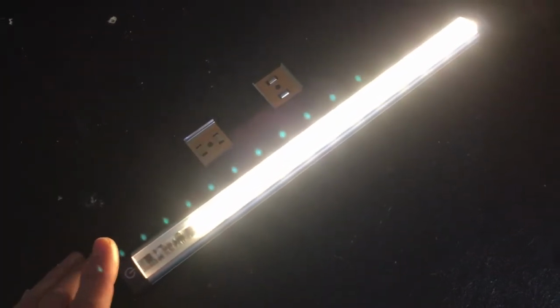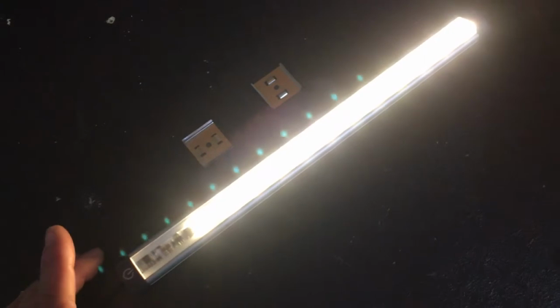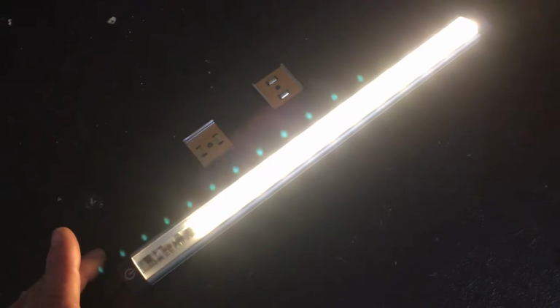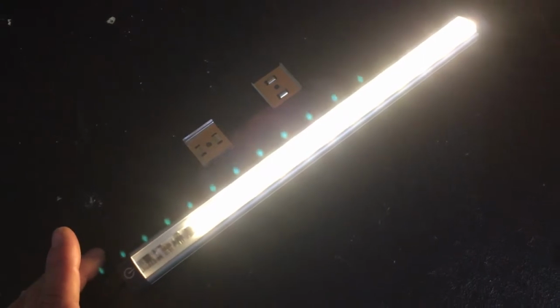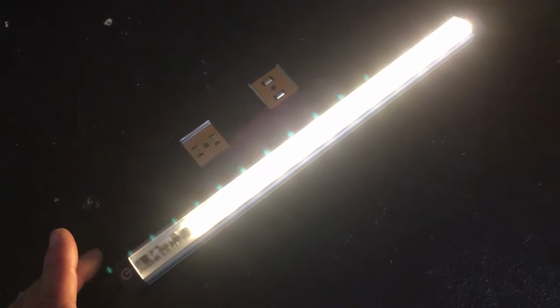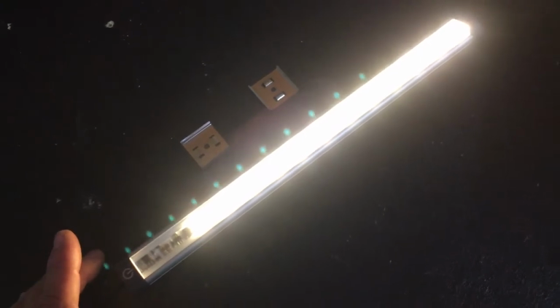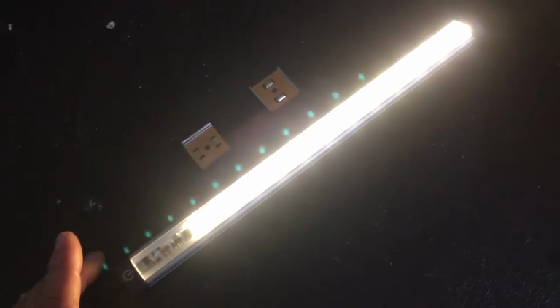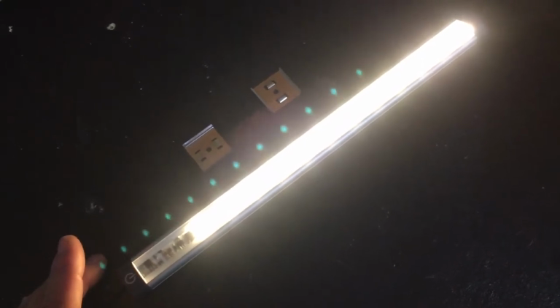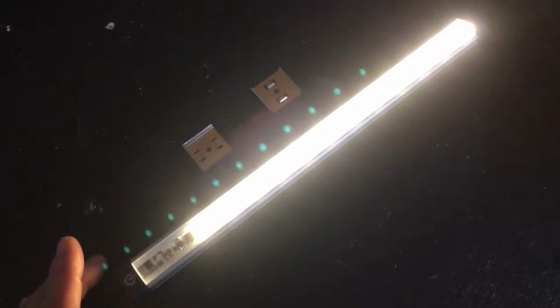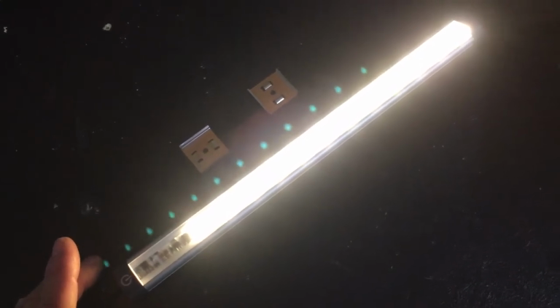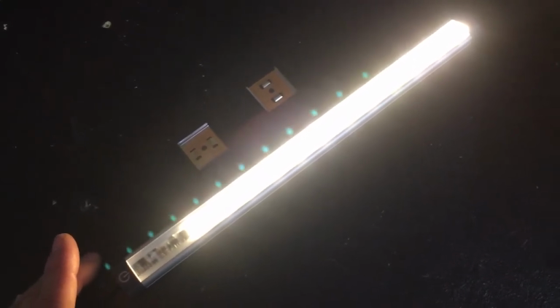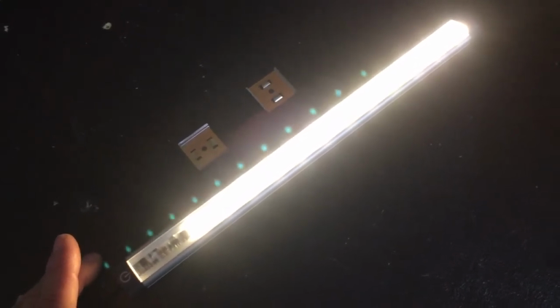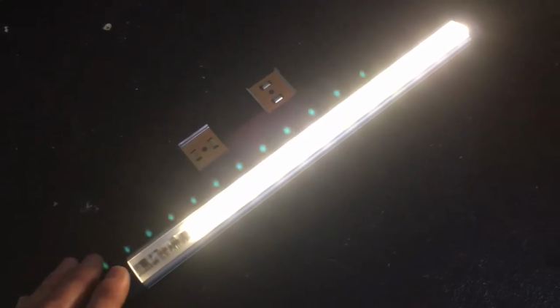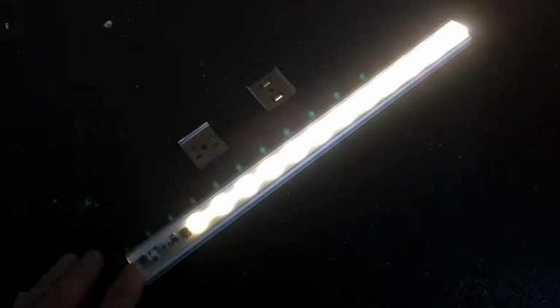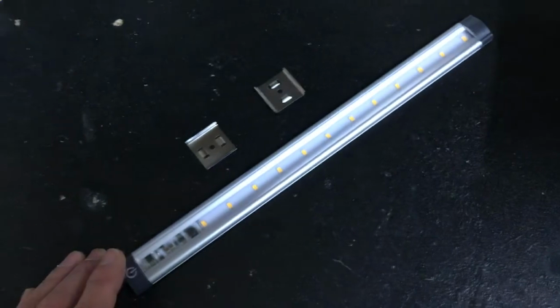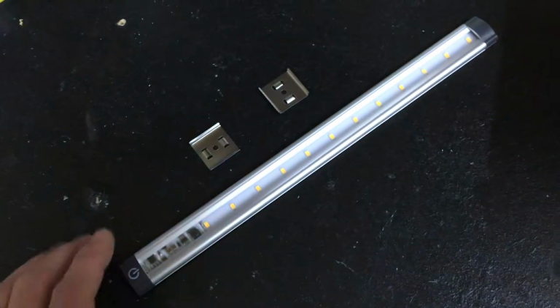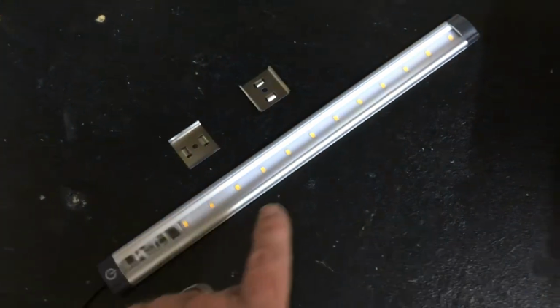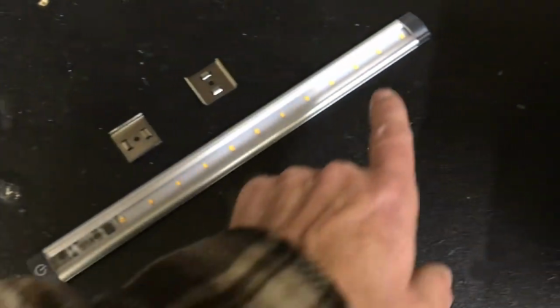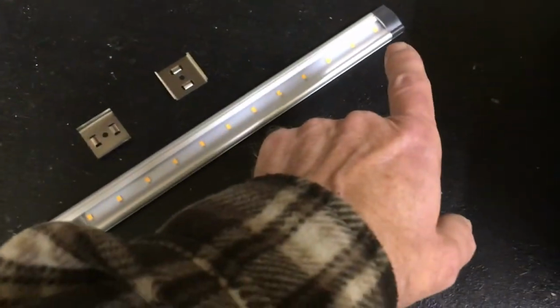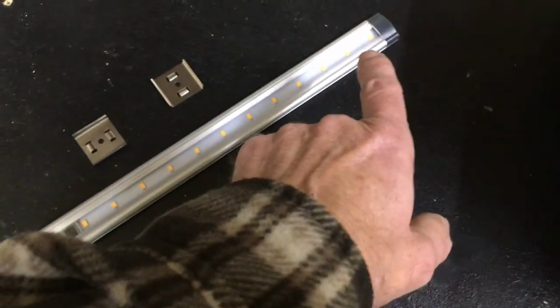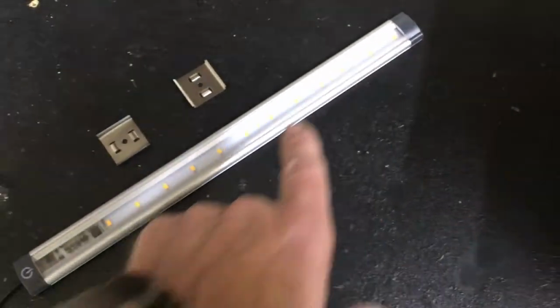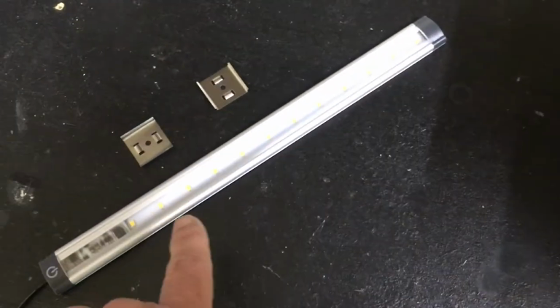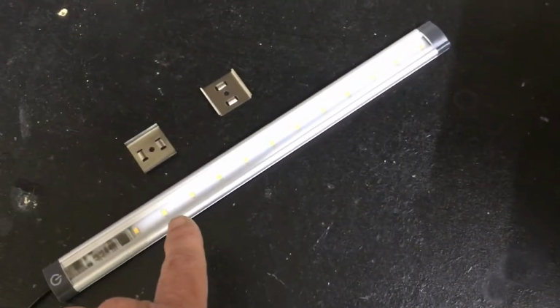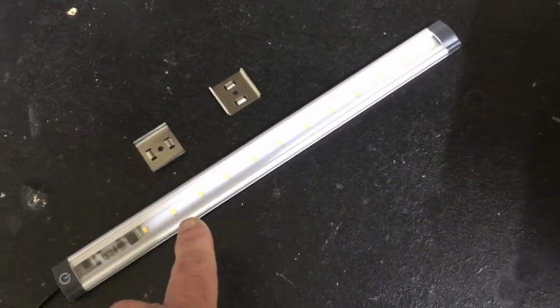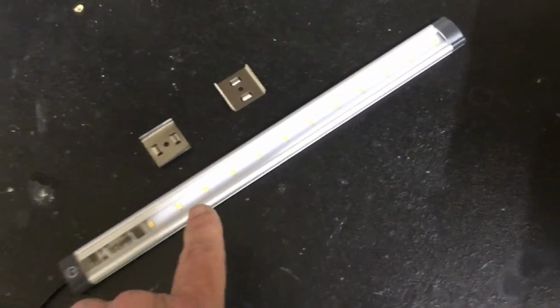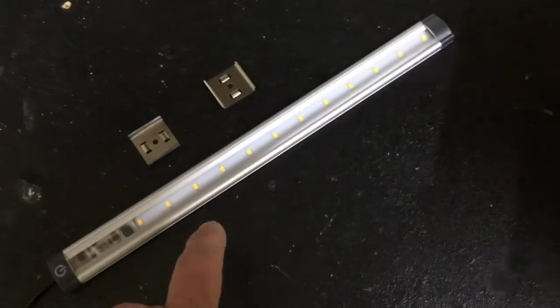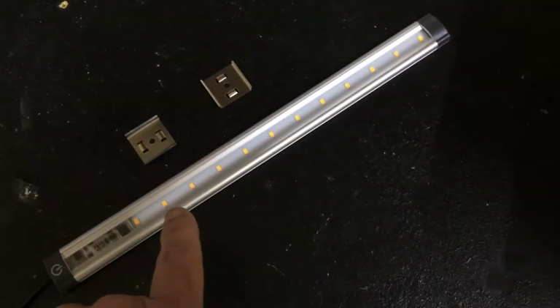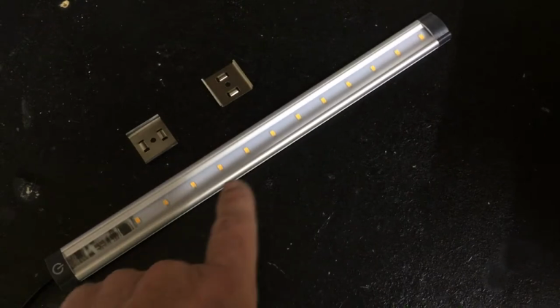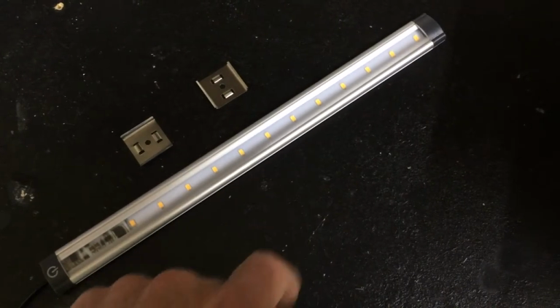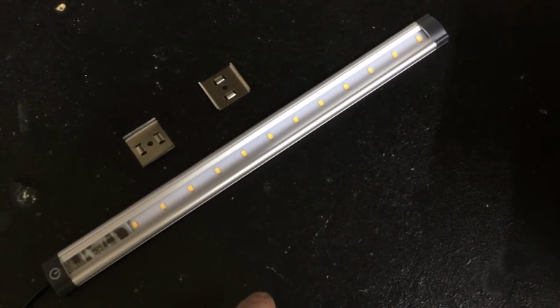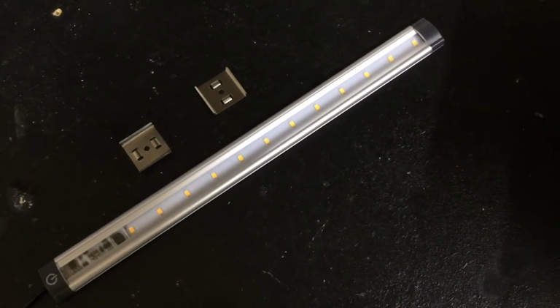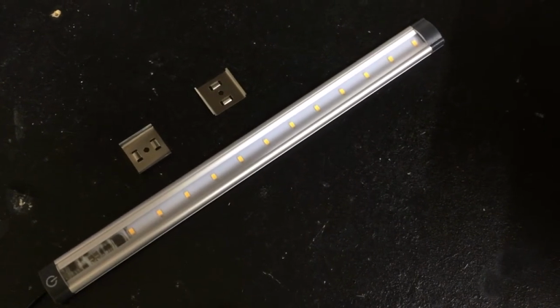That's 3 watts of LED light, equivalent to about 25 watts of incandescent light. That's all done with these 10 28-35 style LED chips — the latest and greatest LED chip on the market.